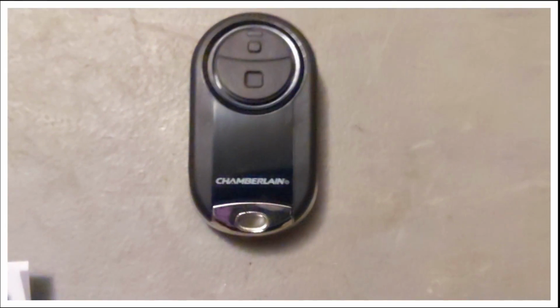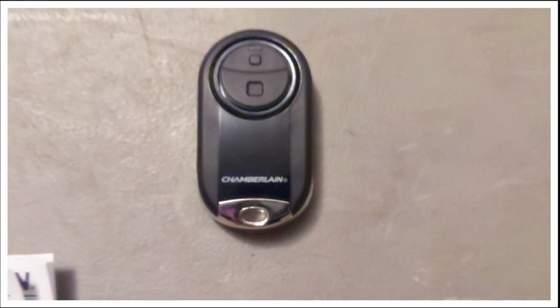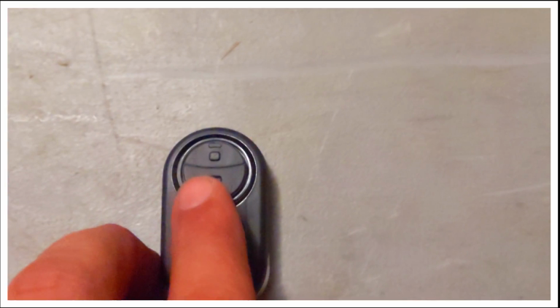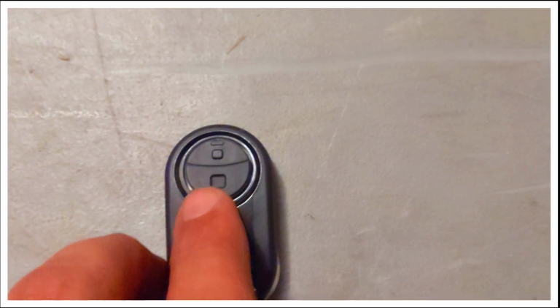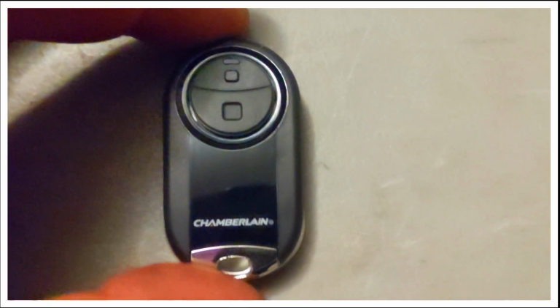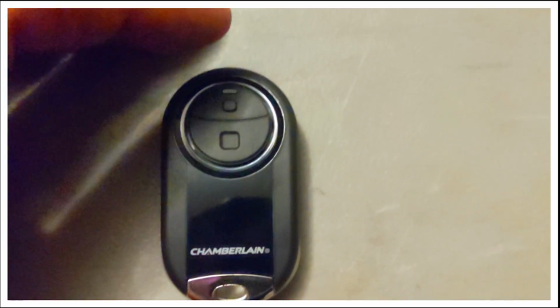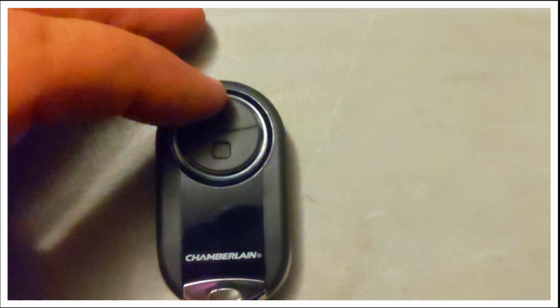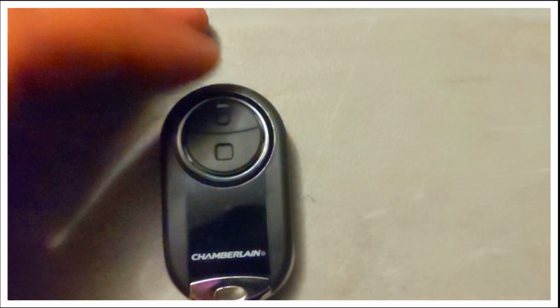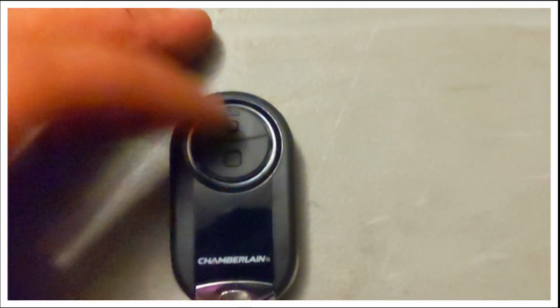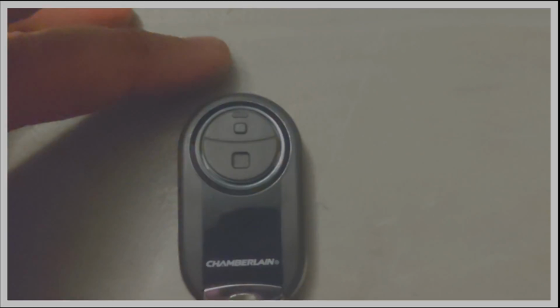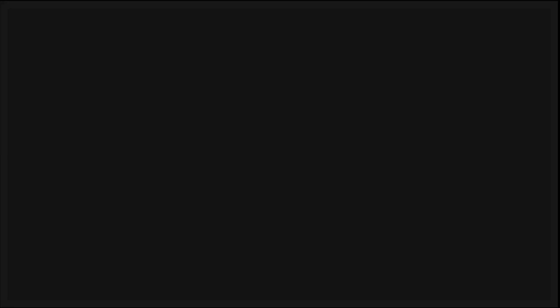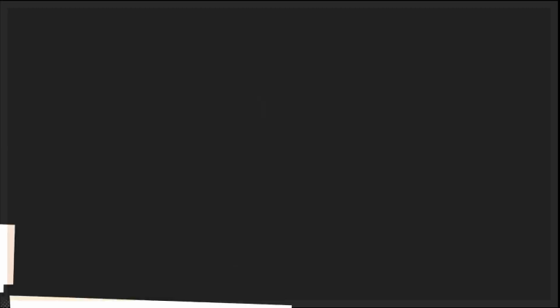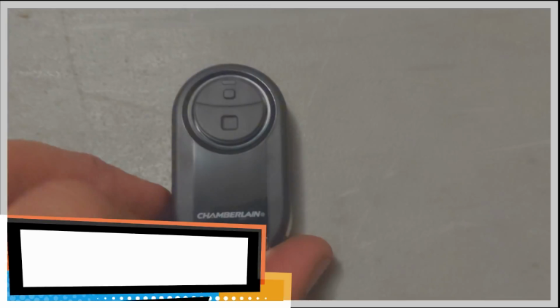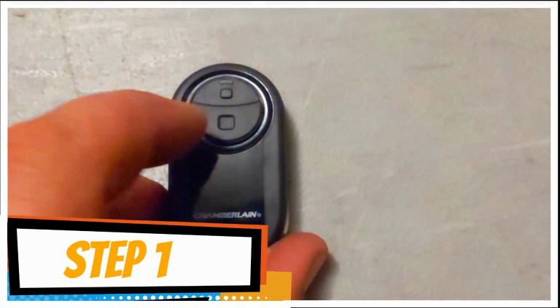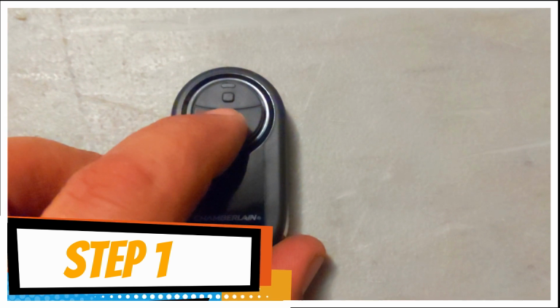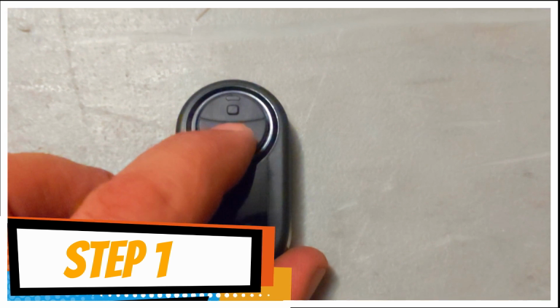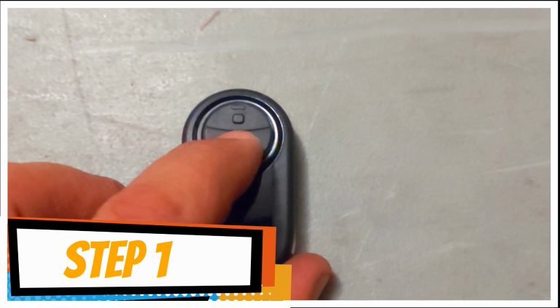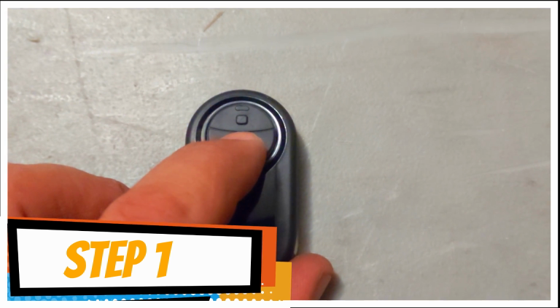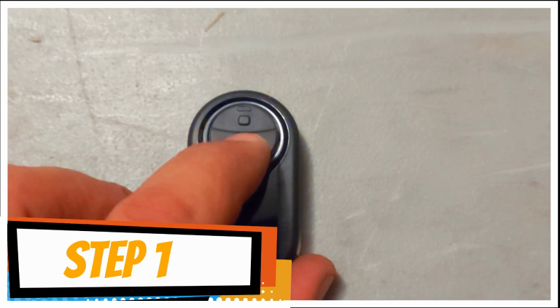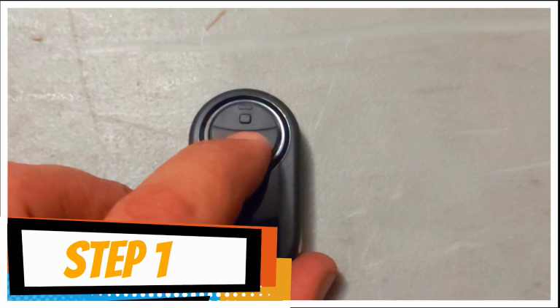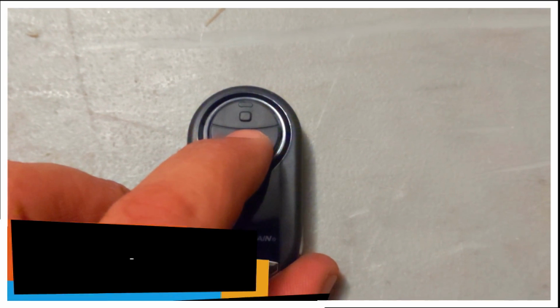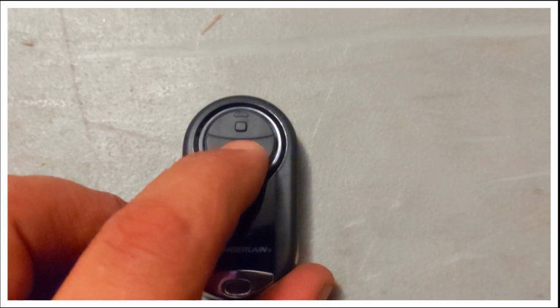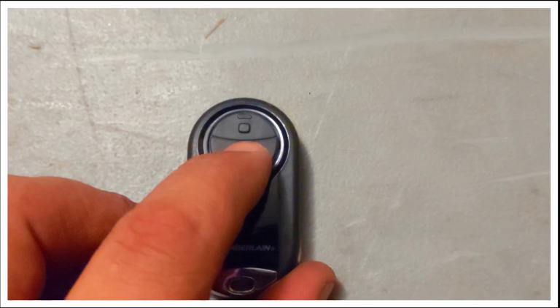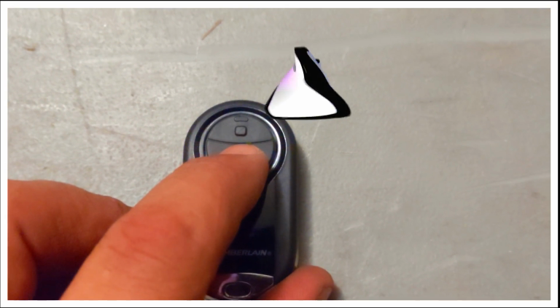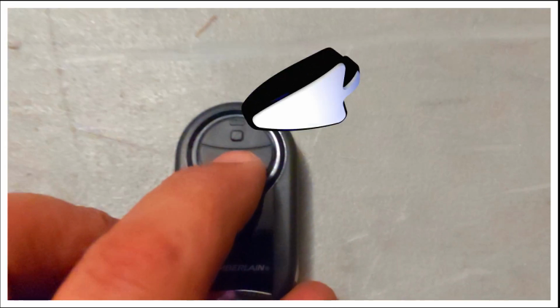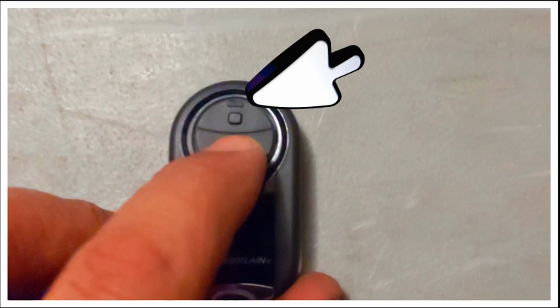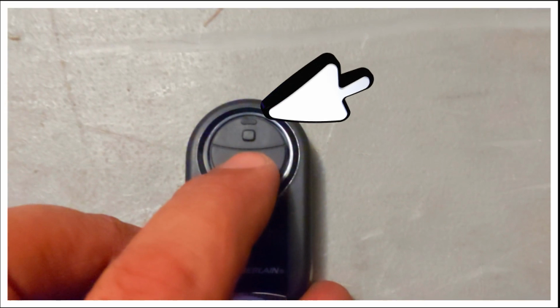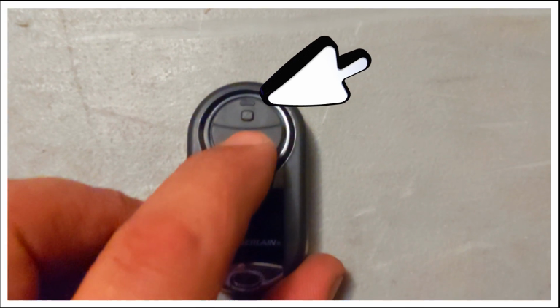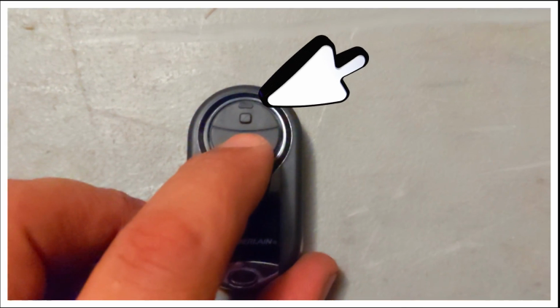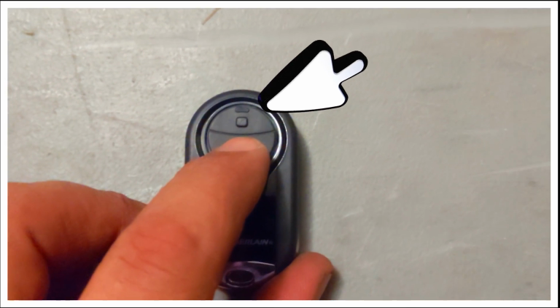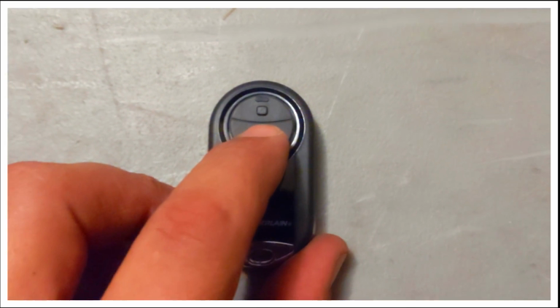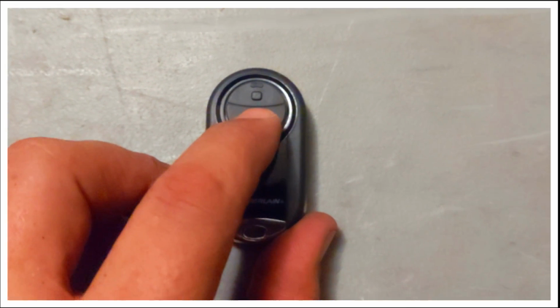What you want to do is recognize these buttons — there's a top and a bottom button. First thing you want to do is press the bottom button and hold it for 10 seconds until the blue LED status light stays on solid. So let's do this.